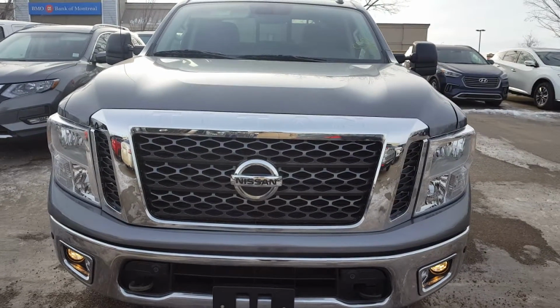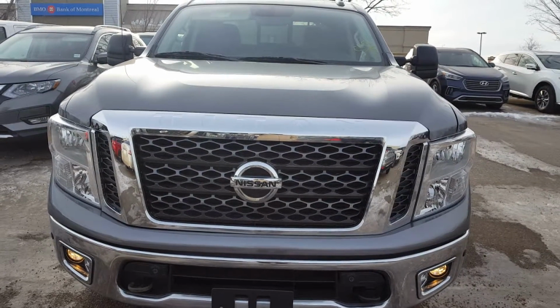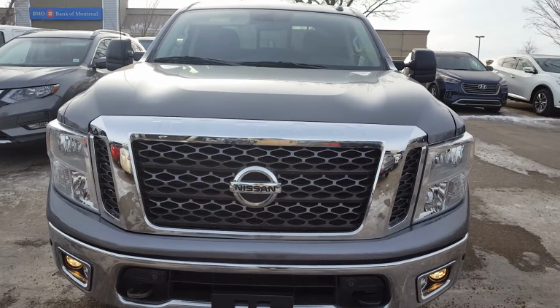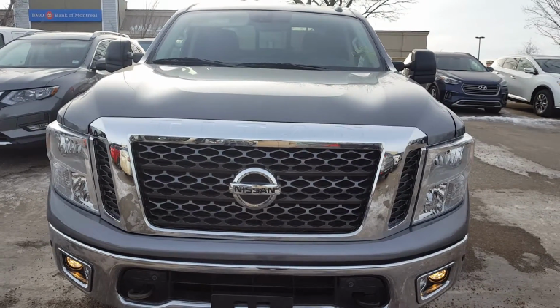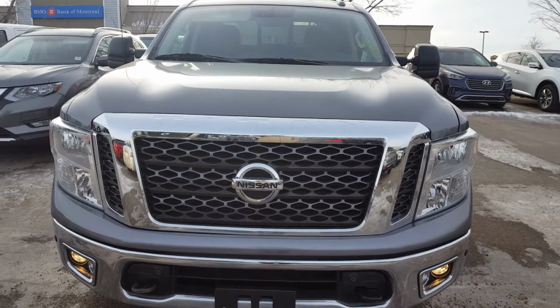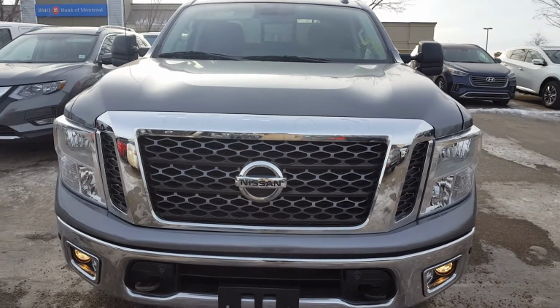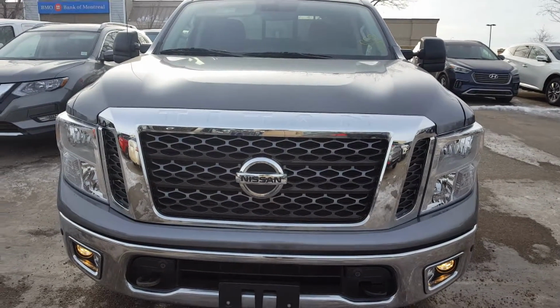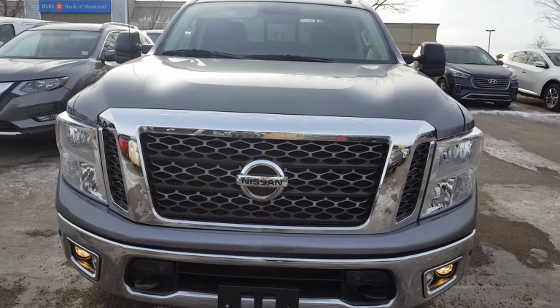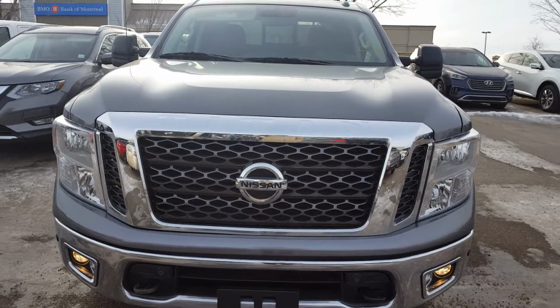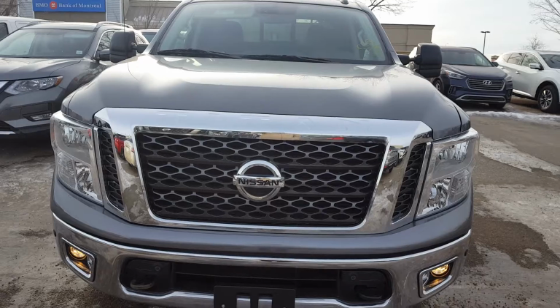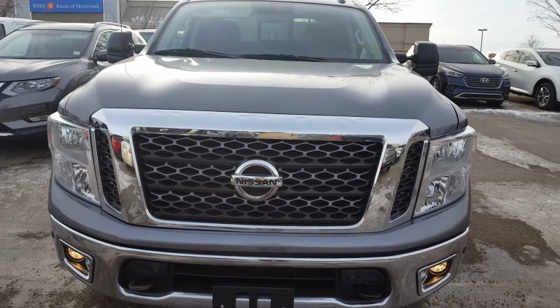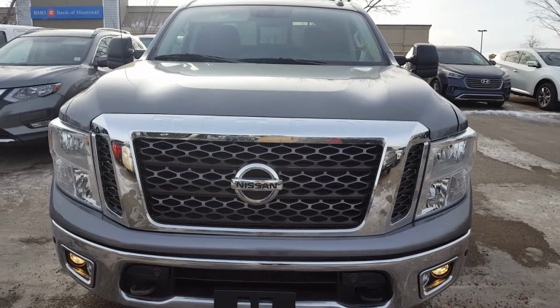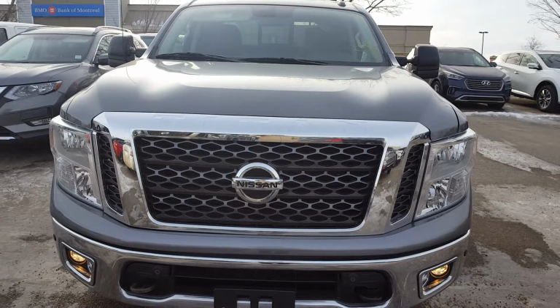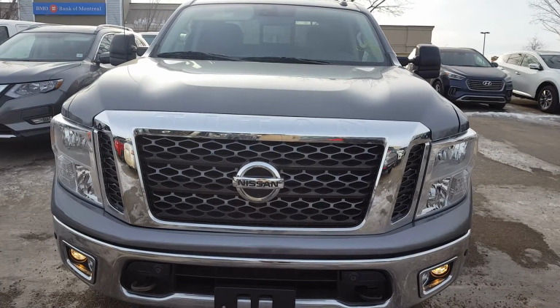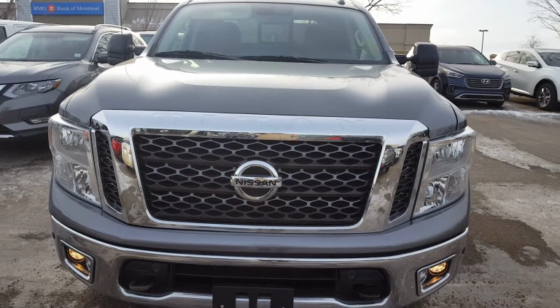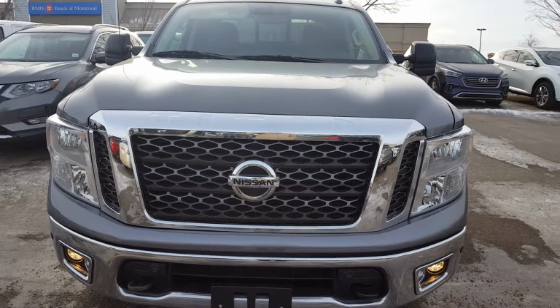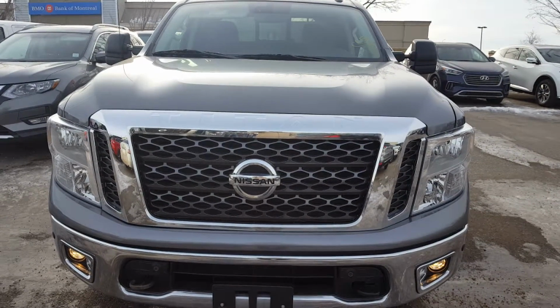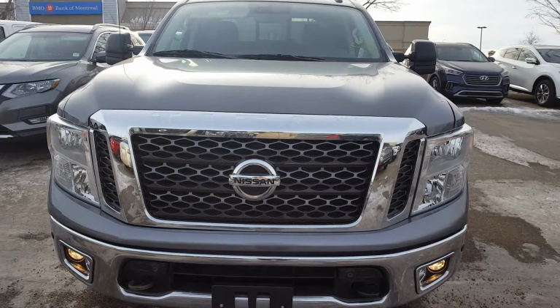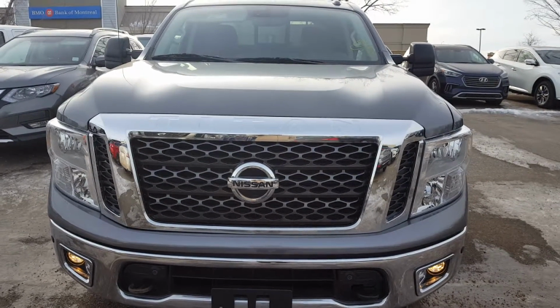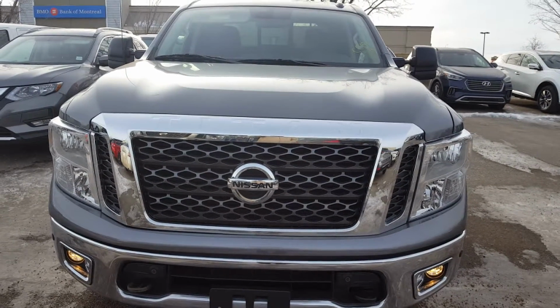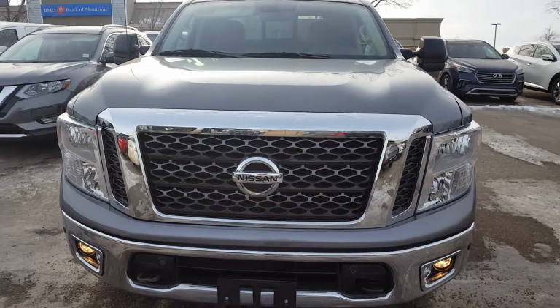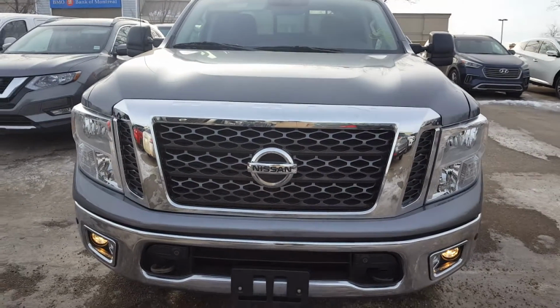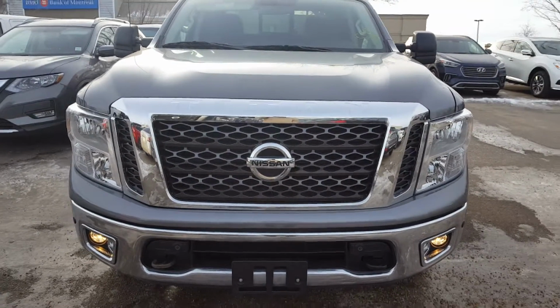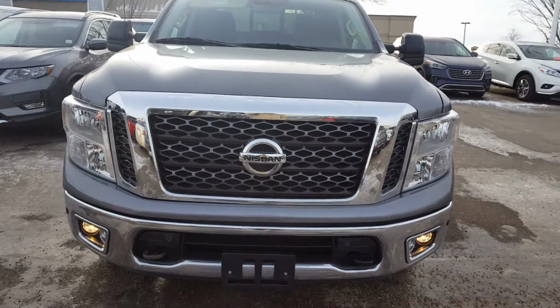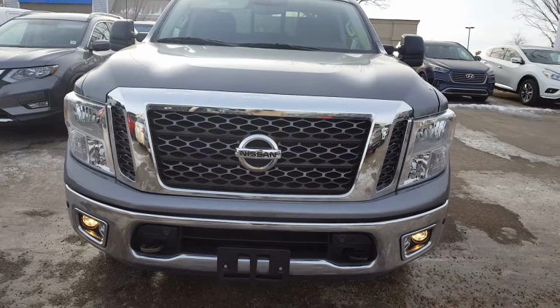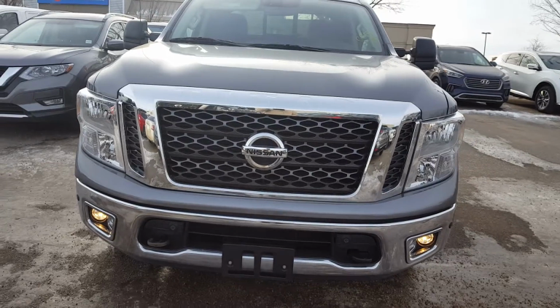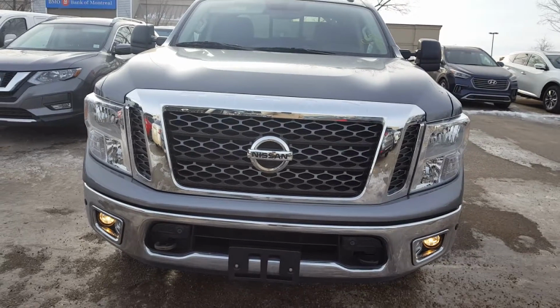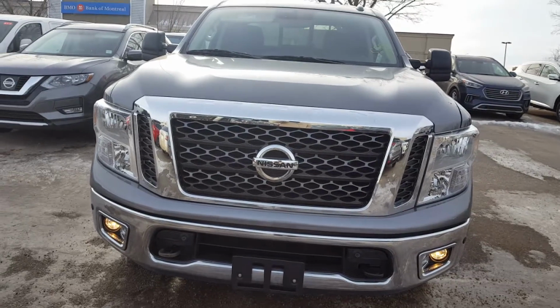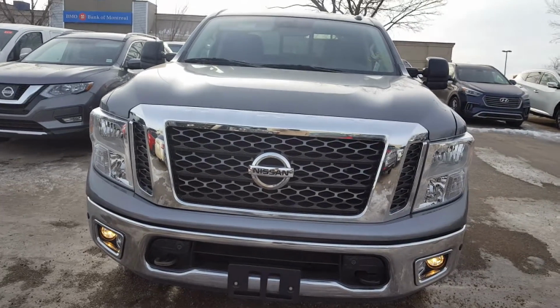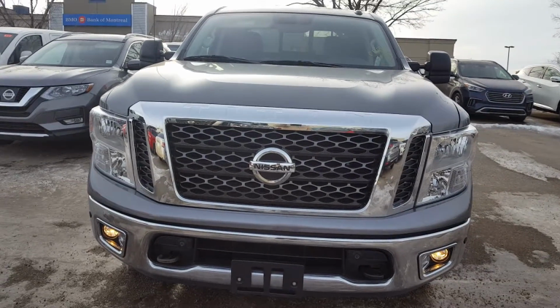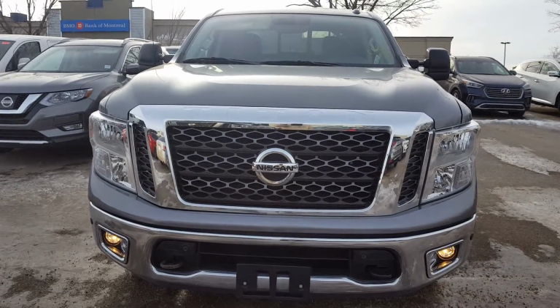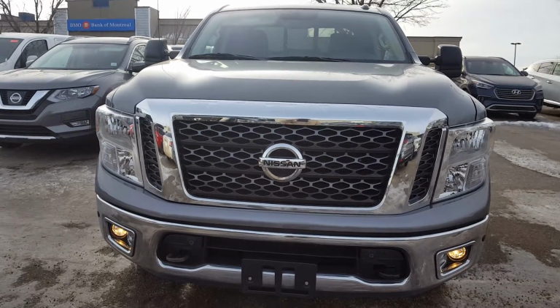Good morning Al, how are you today? This is Vince from Cheever Nissan. Here's a short video of this beautiful 2017 Nissan Titan, the one we have approval for you. I hope you enjoy the video.